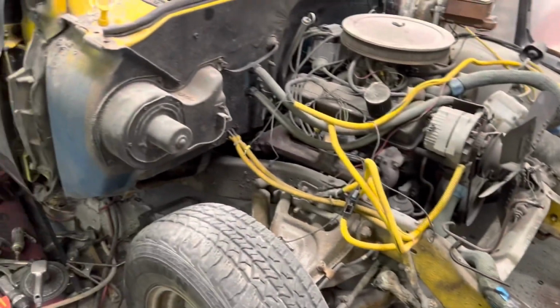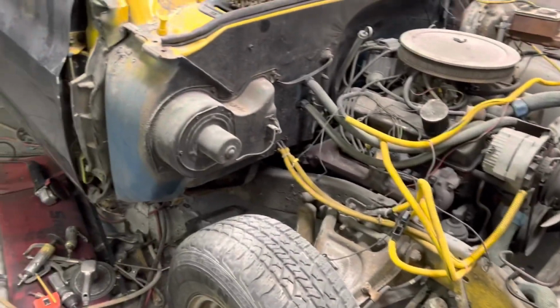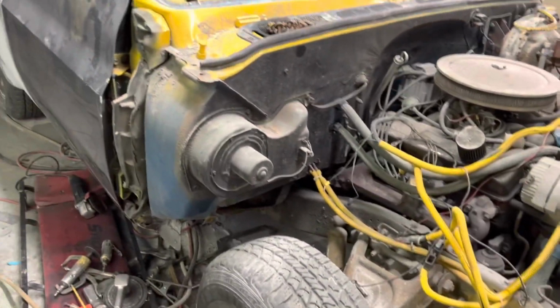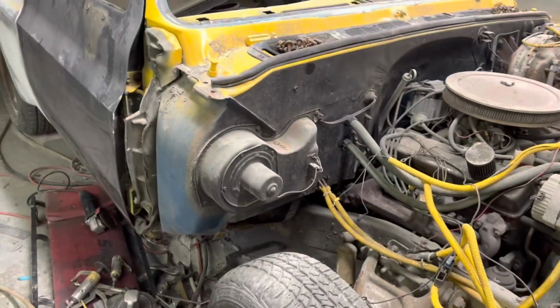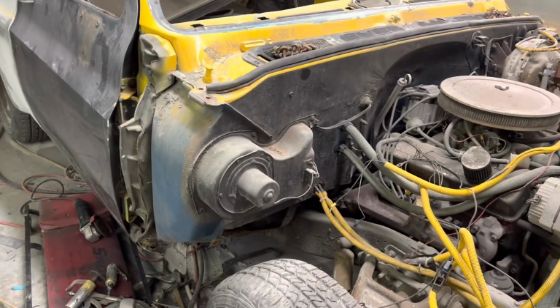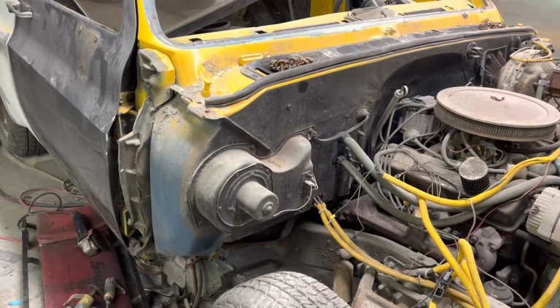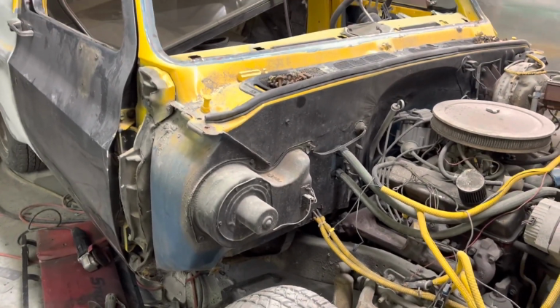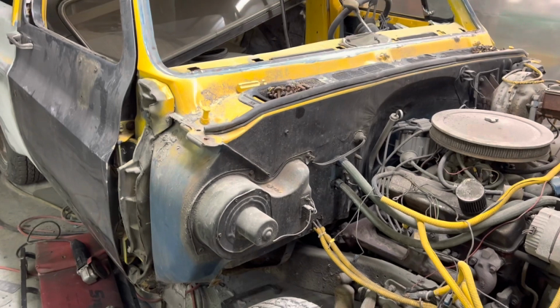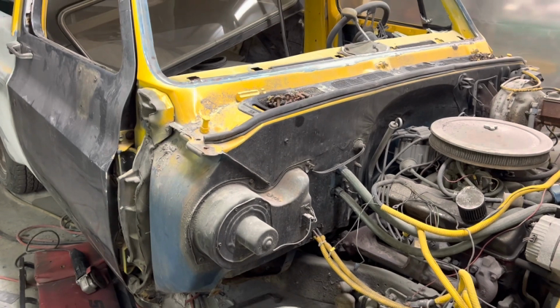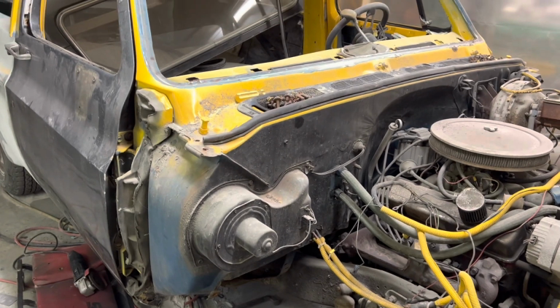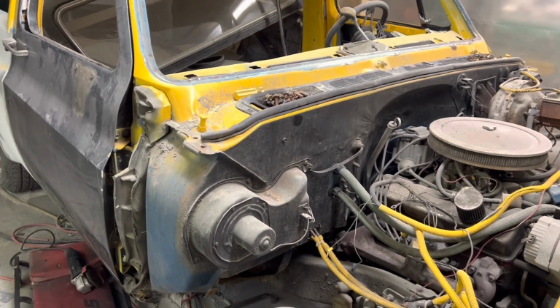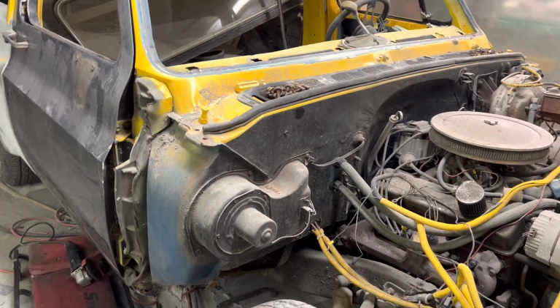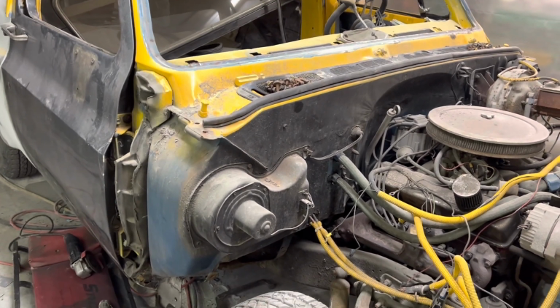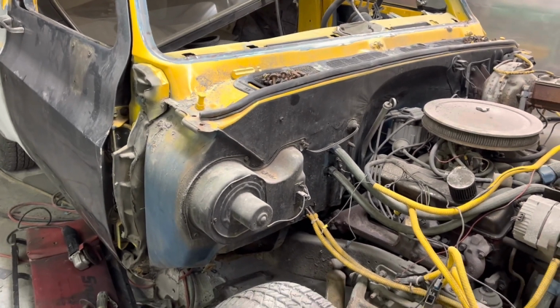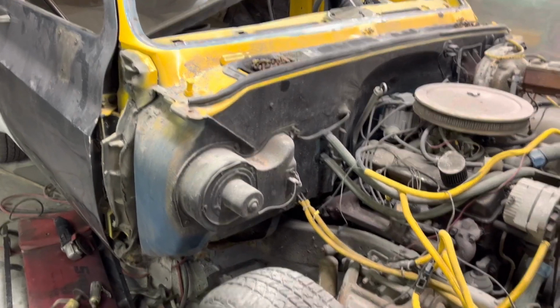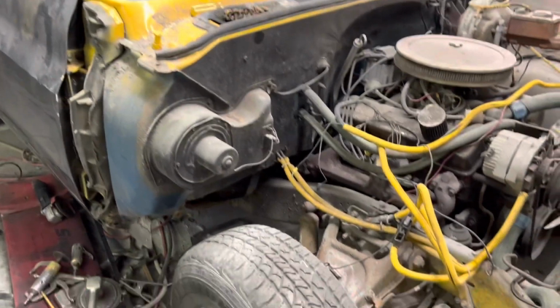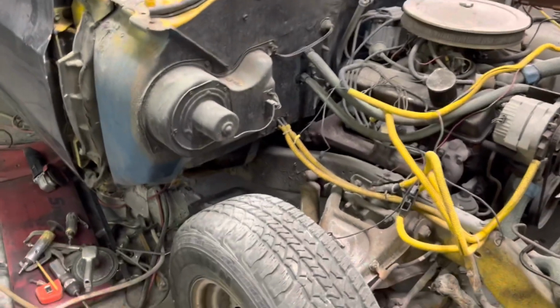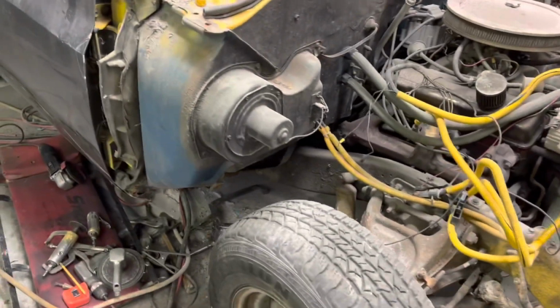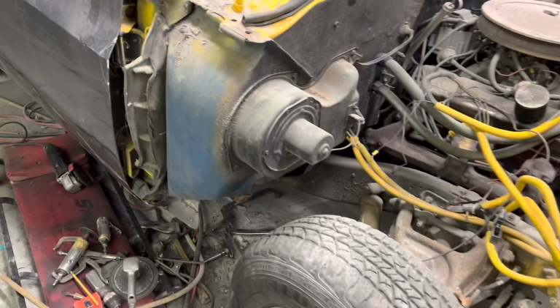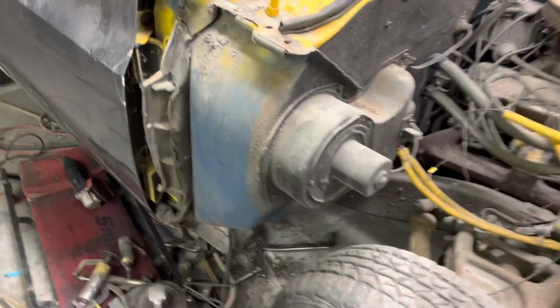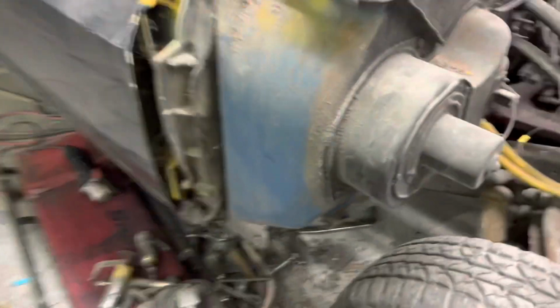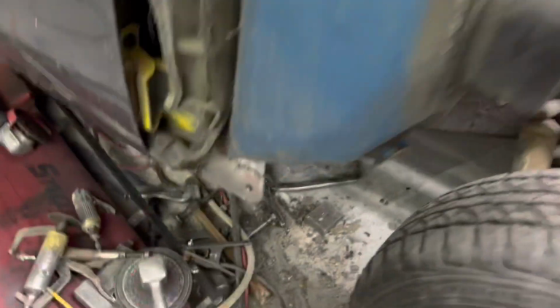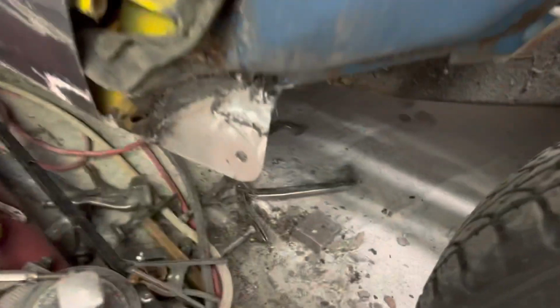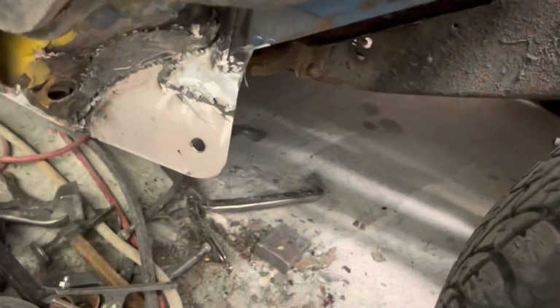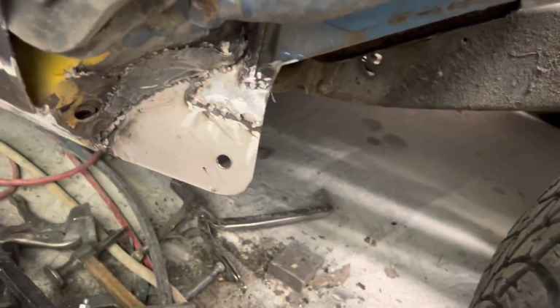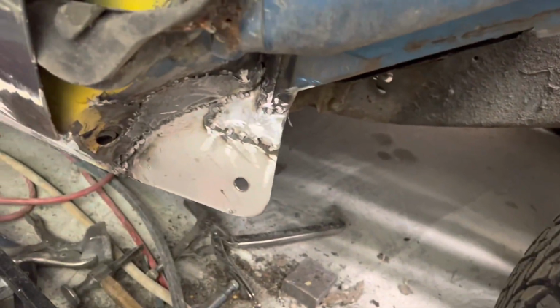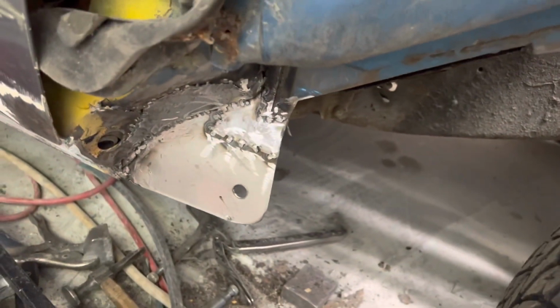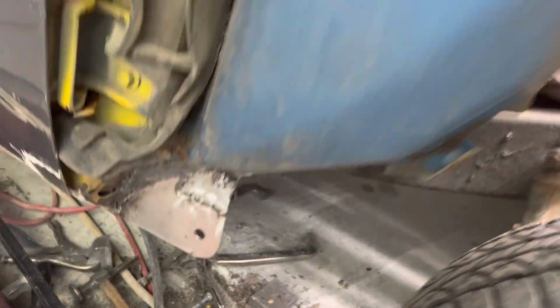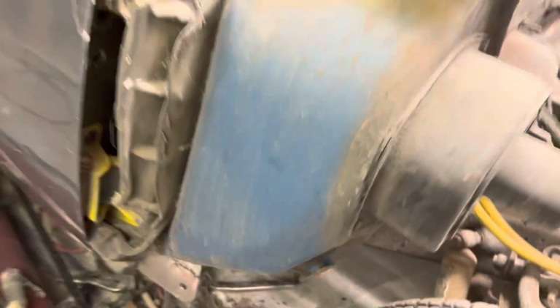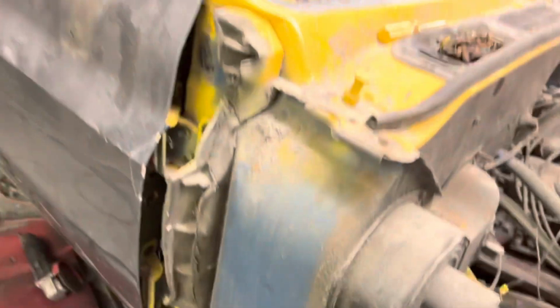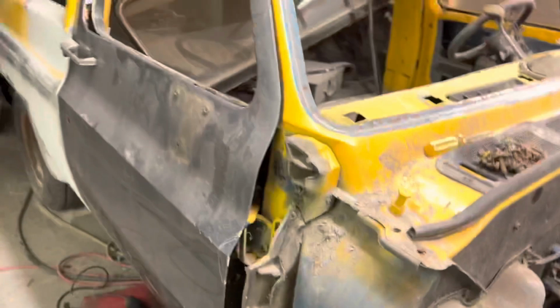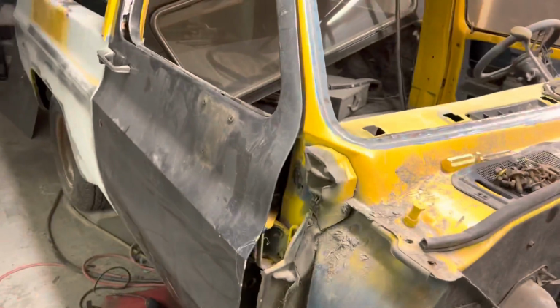Where do we even begin? This thing was way worse than anybody thought — I mean horrific. But we're getting through it. Typical — it was rotted right off, had to rebuild that.